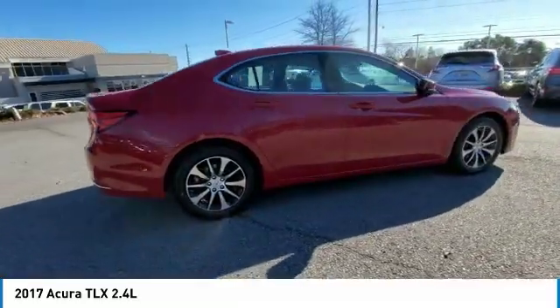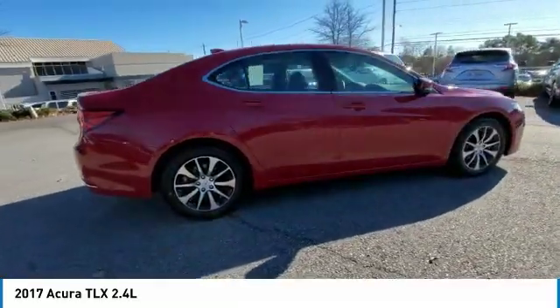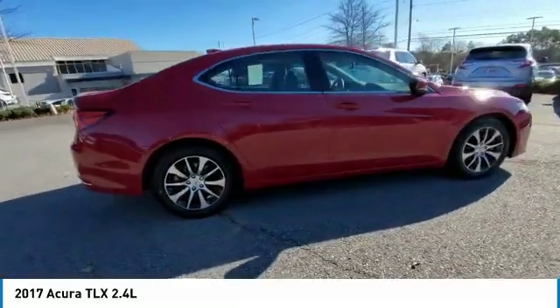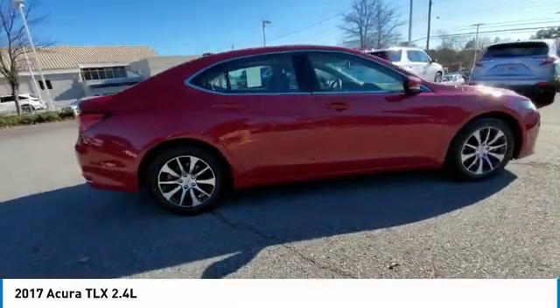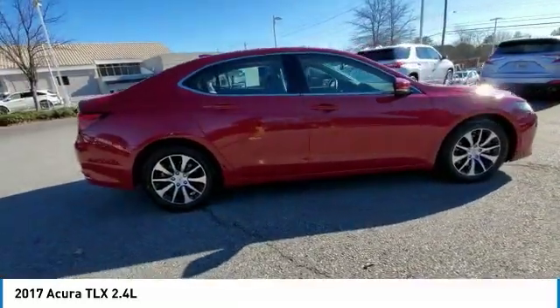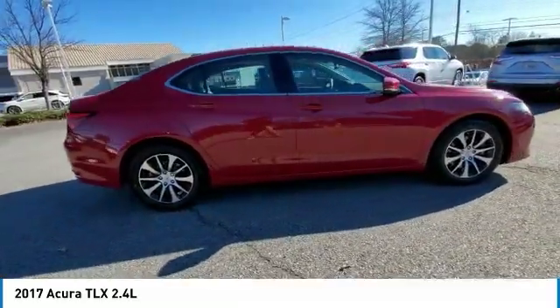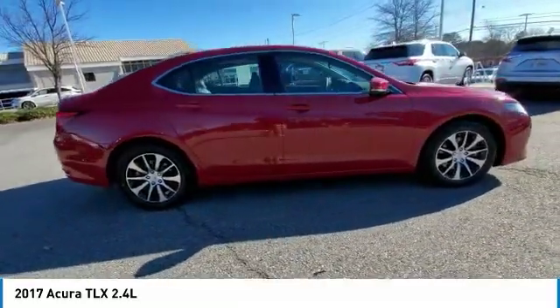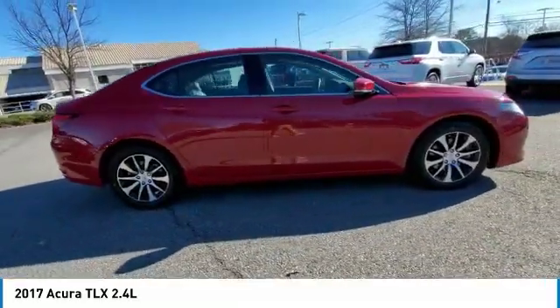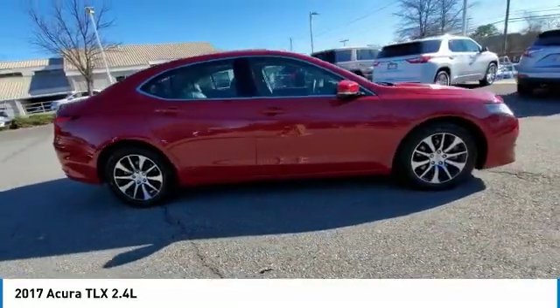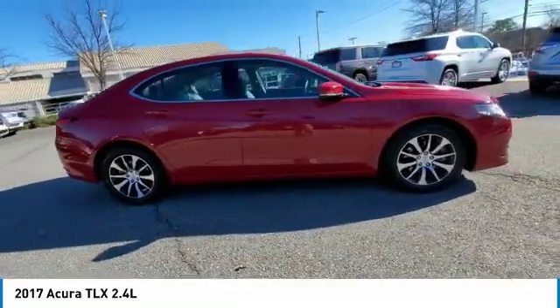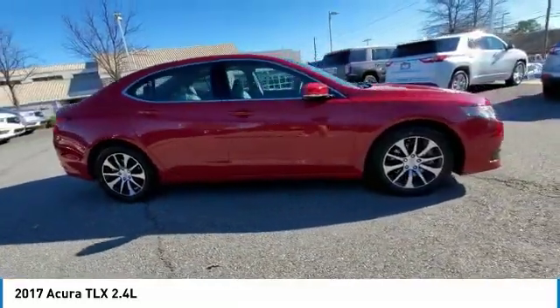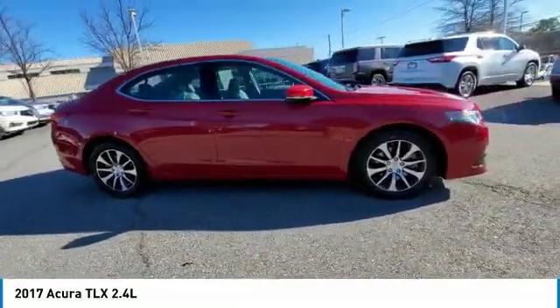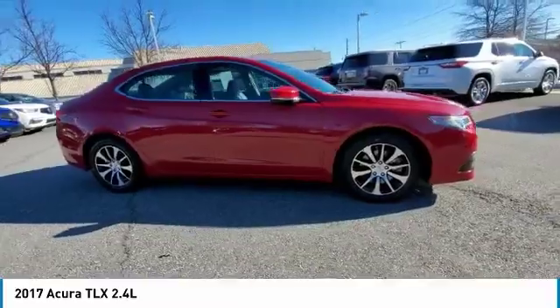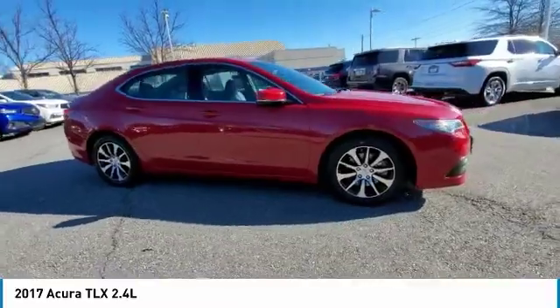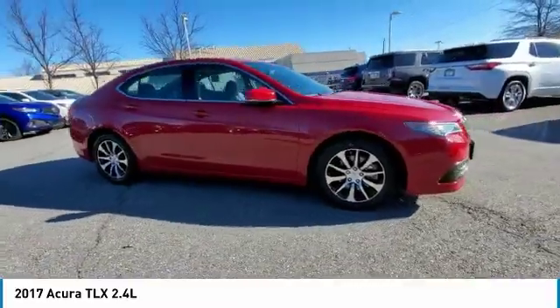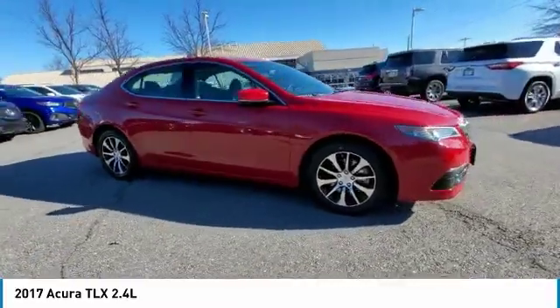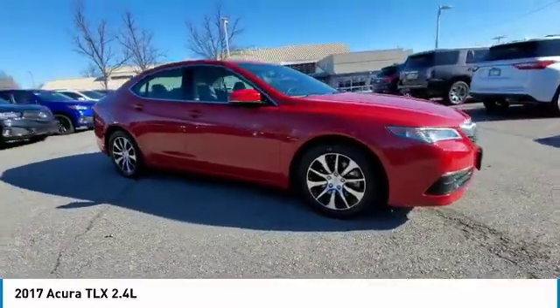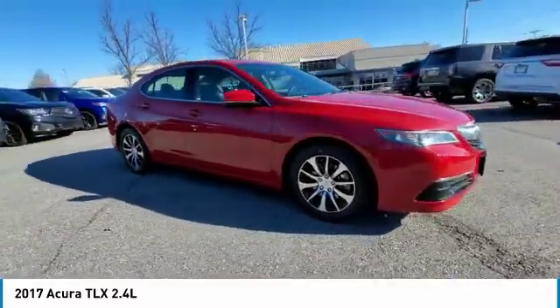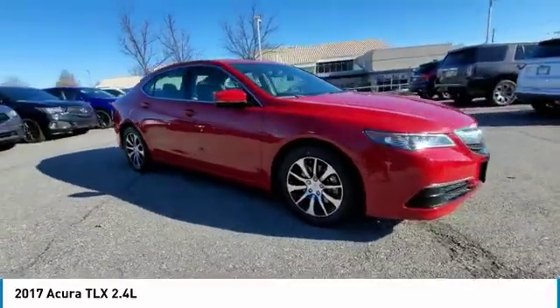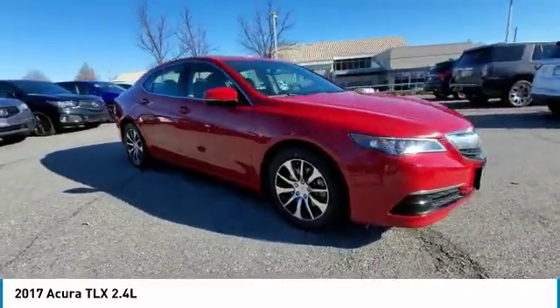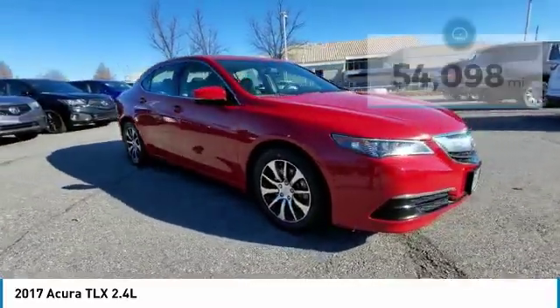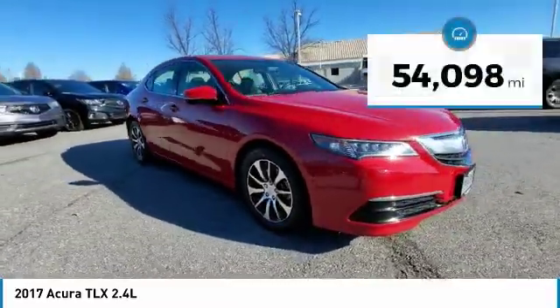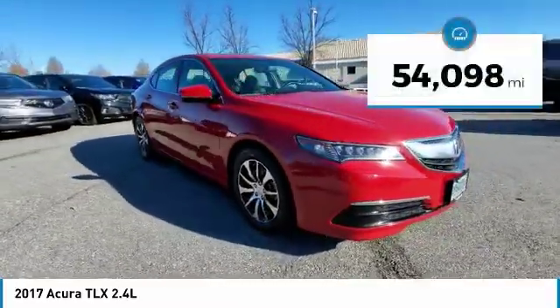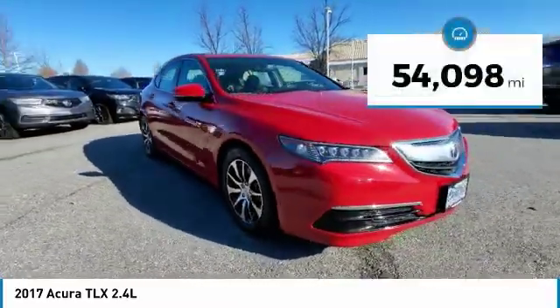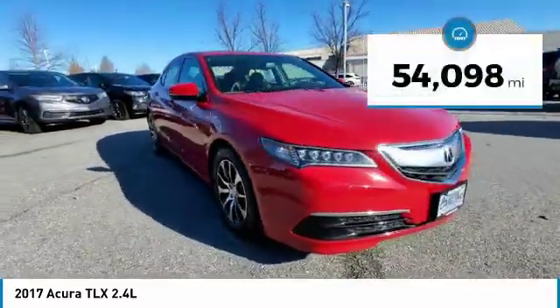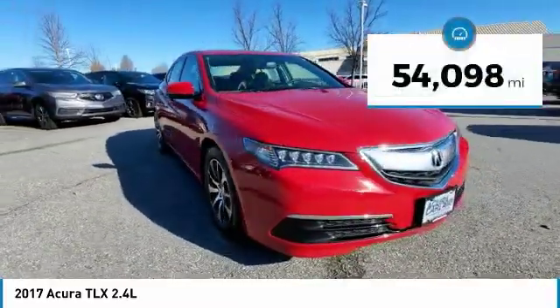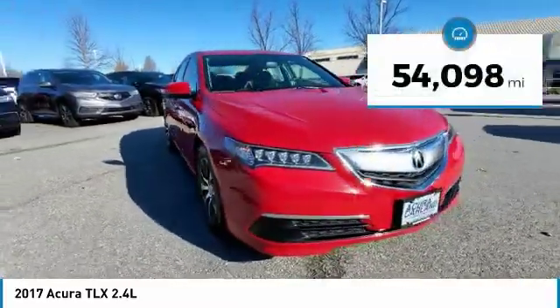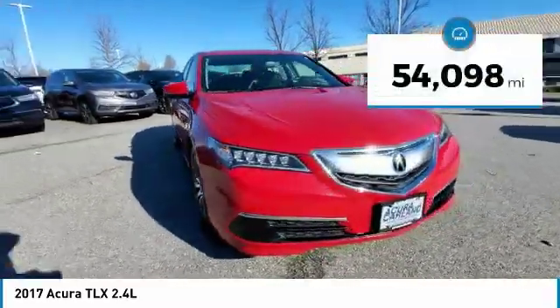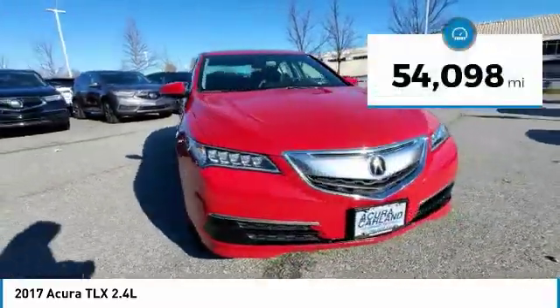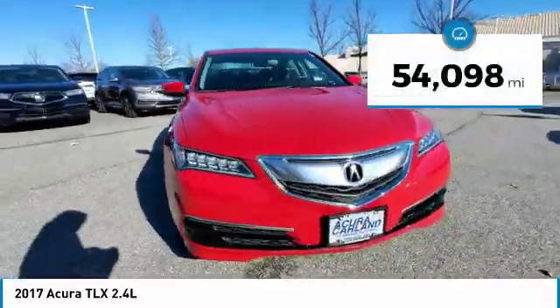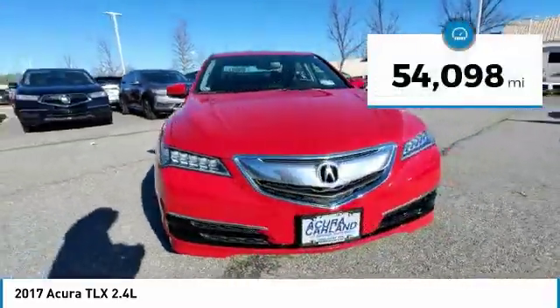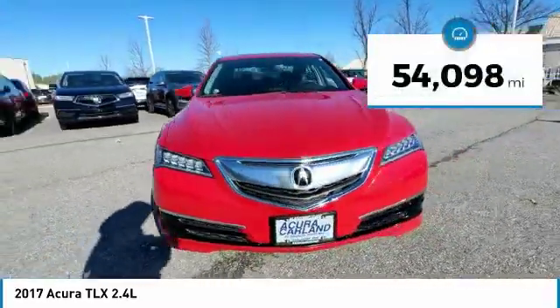It comes with an extremely quiet interior, spacious front seats, and smooth ride quality. This vehicle has less than 55,000 miles.